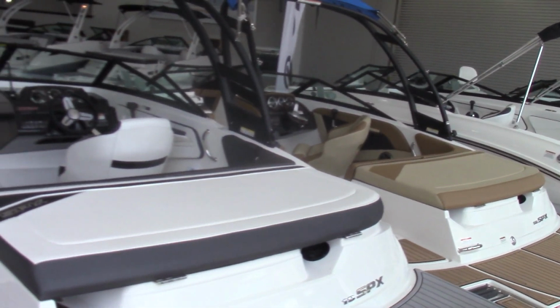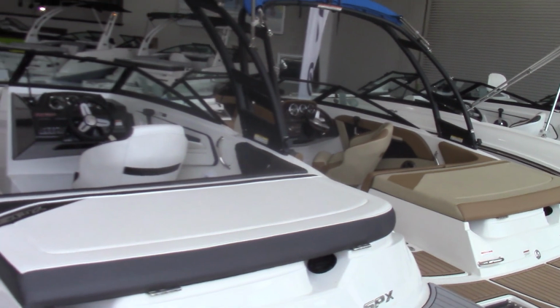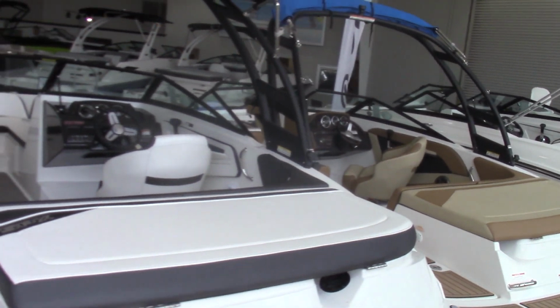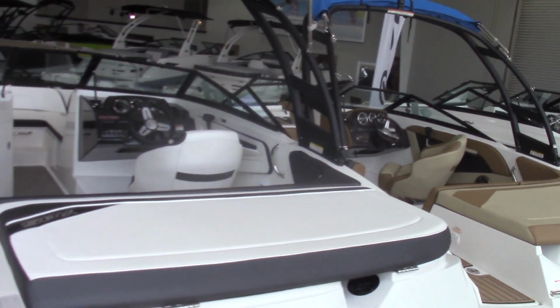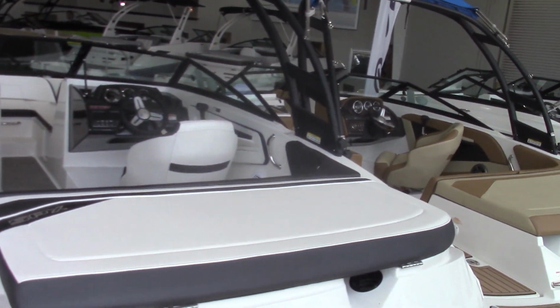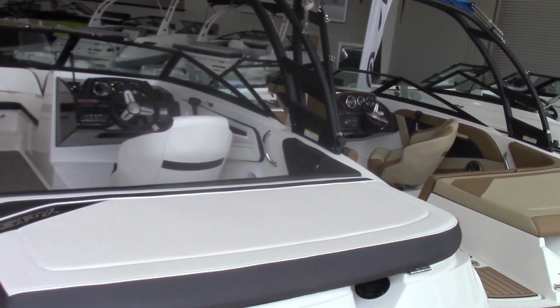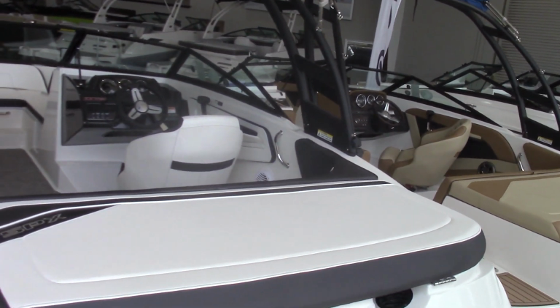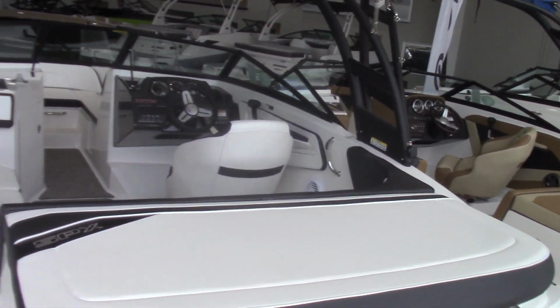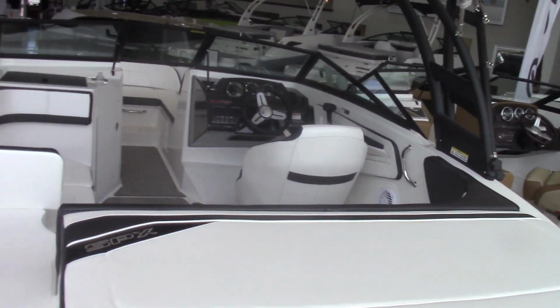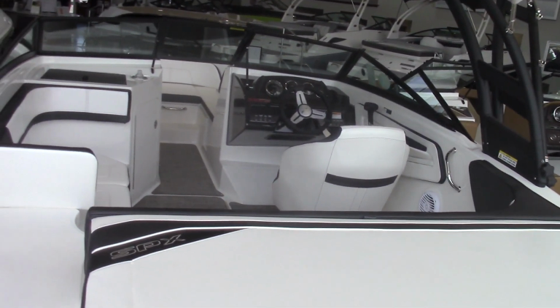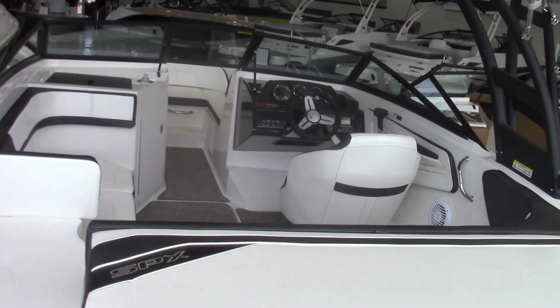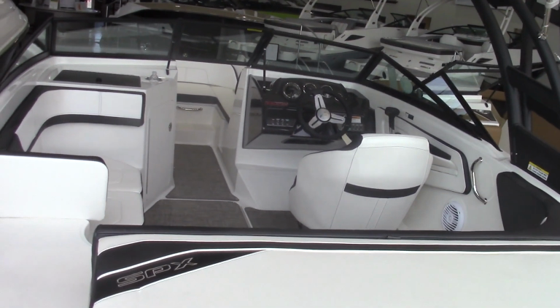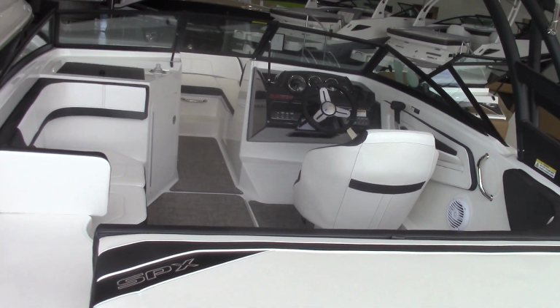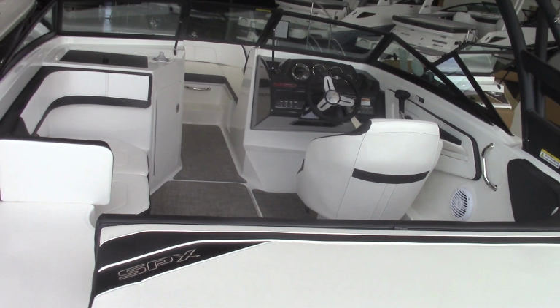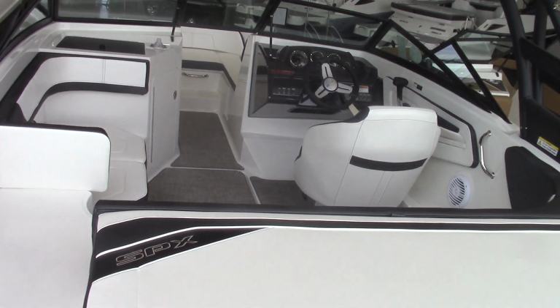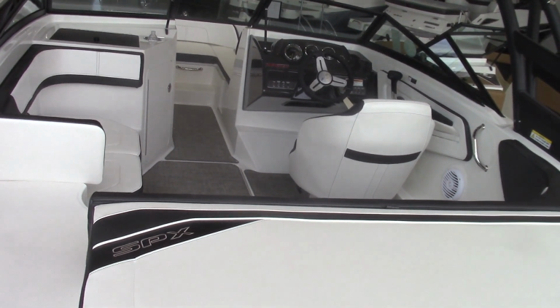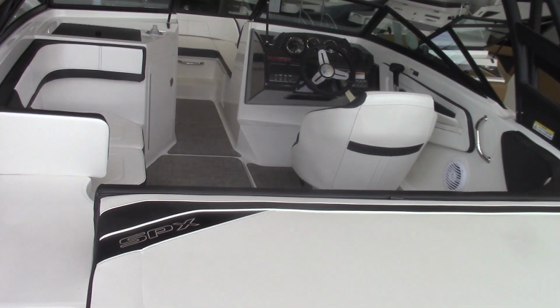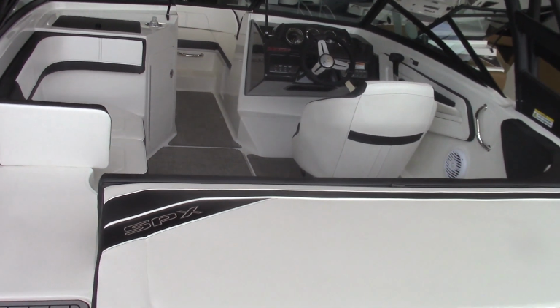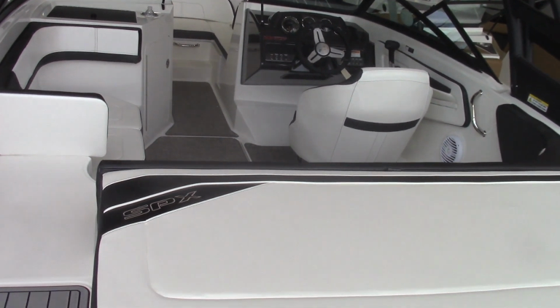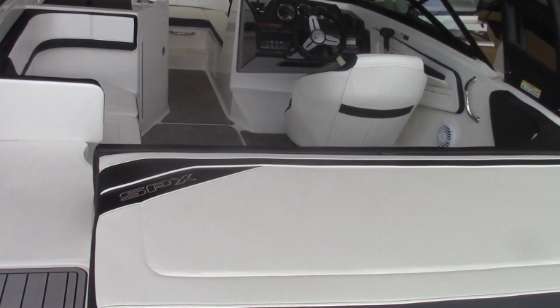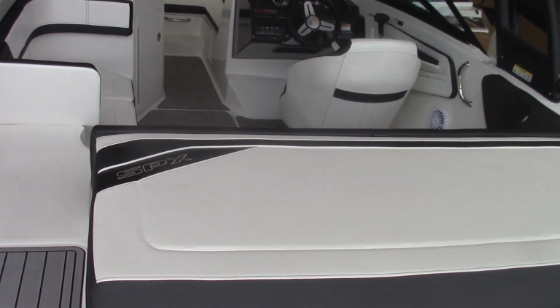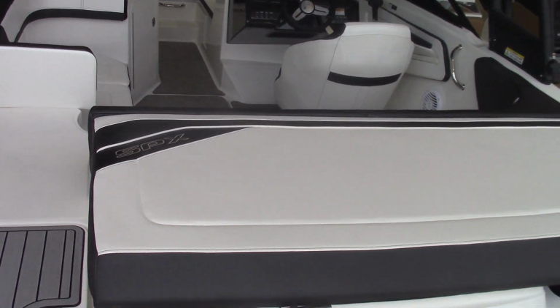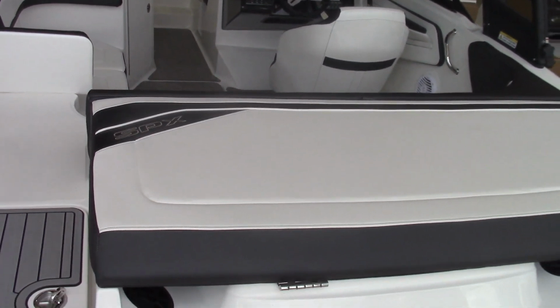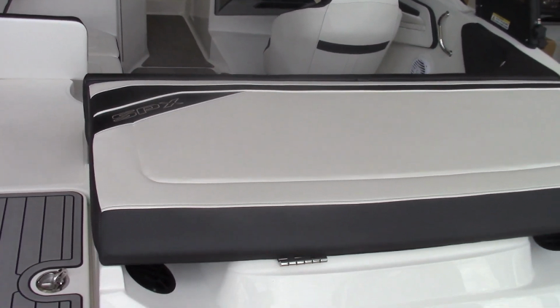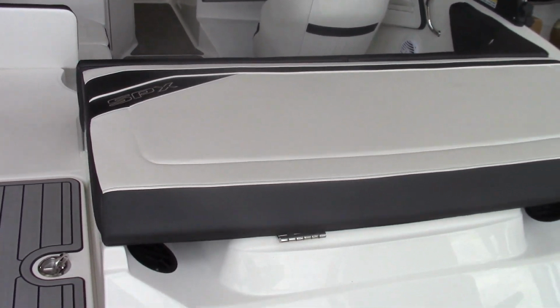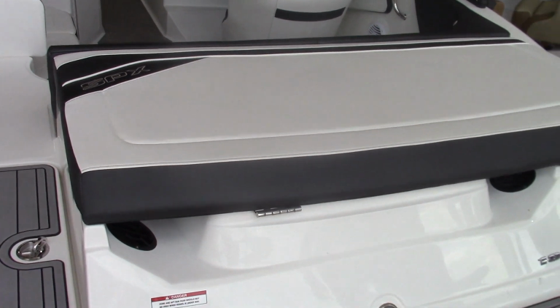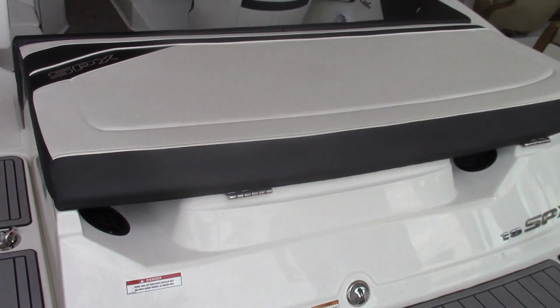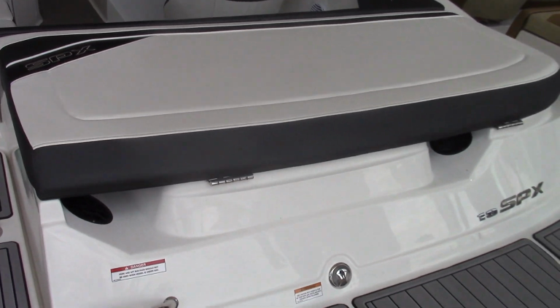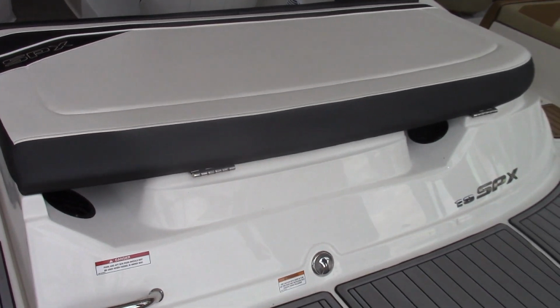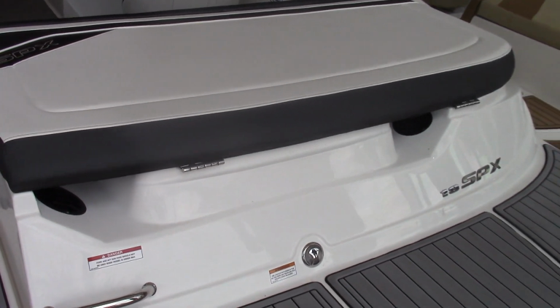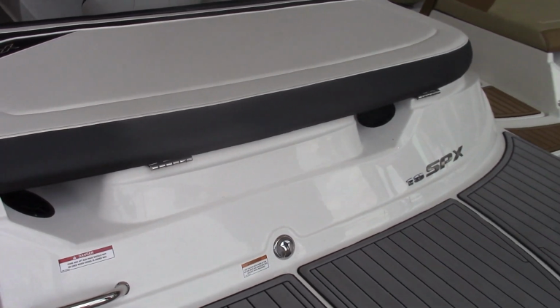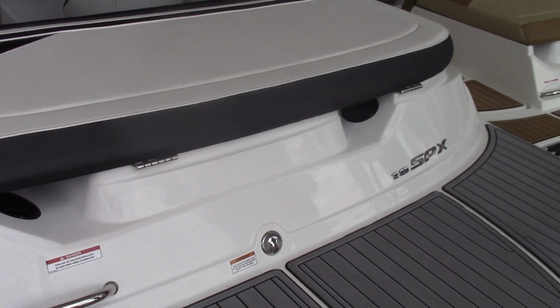Really popular boat. You'll see here I've got the black boat with the white interior. It's gorgeous with the infinity woven carpet in it. The sea deck on the back just really comes together for a great package with the tower and the elevation package.